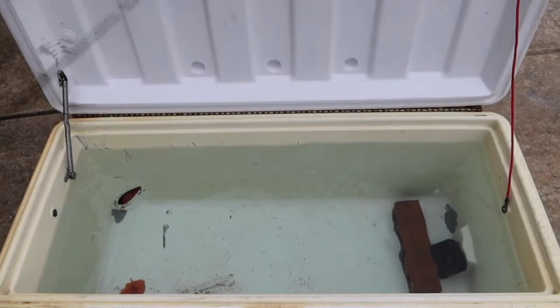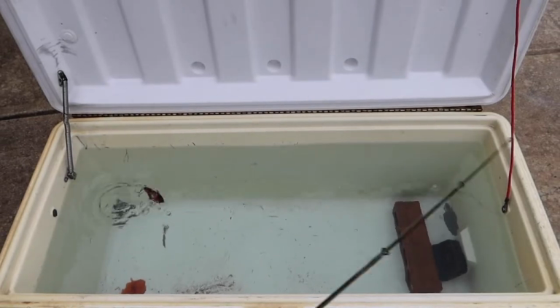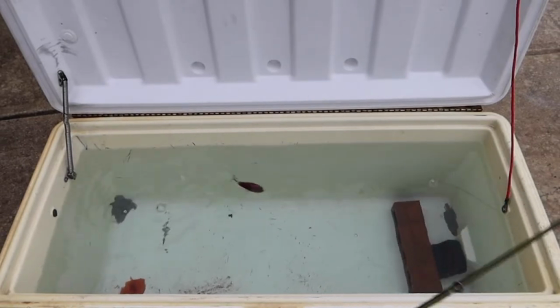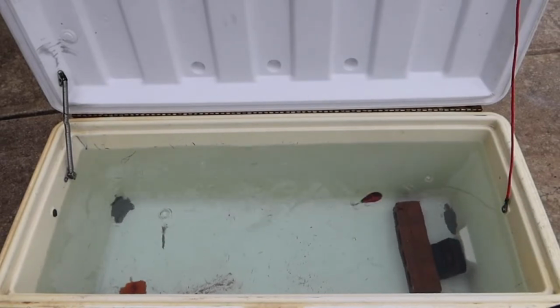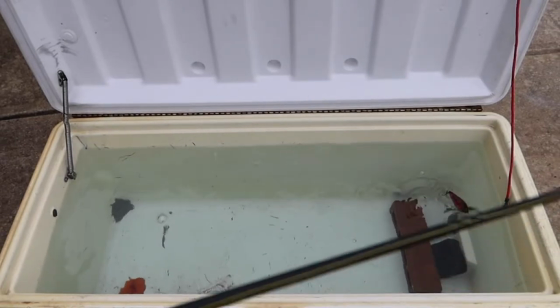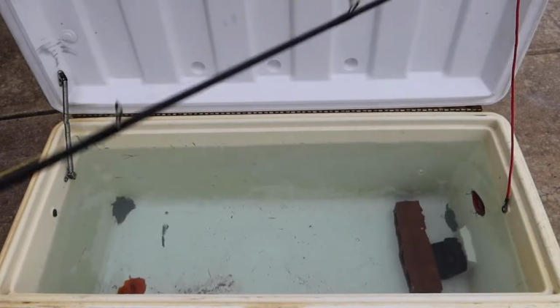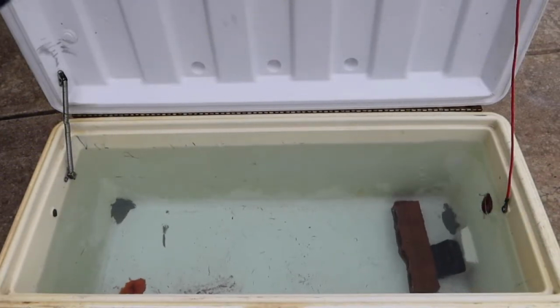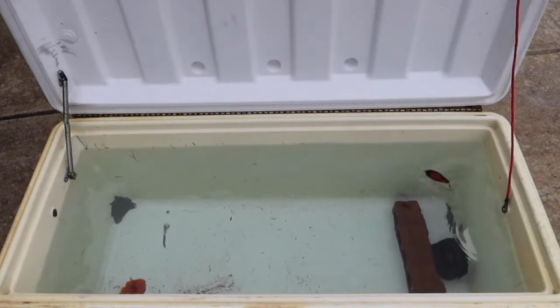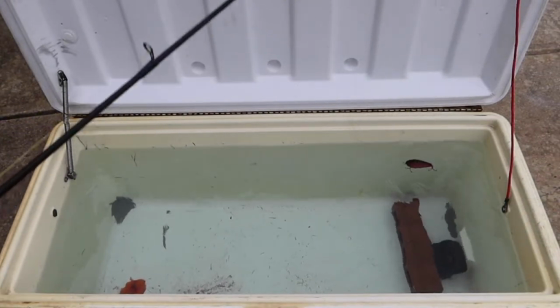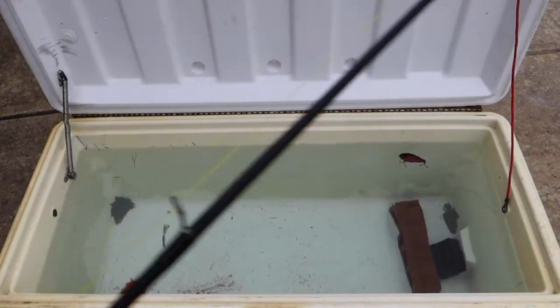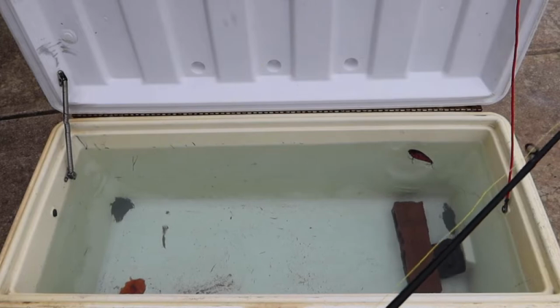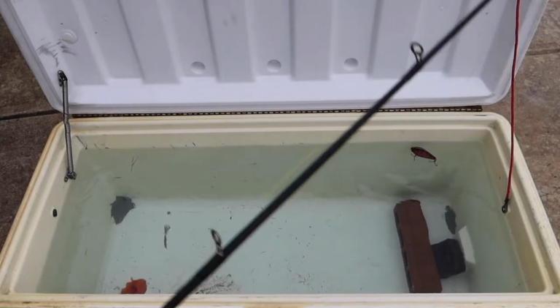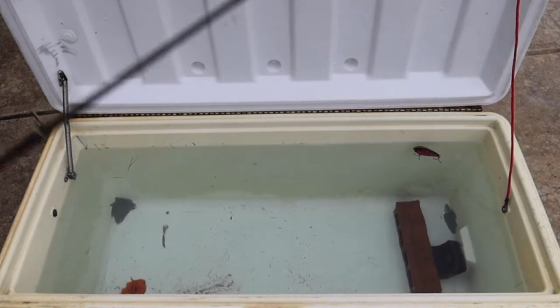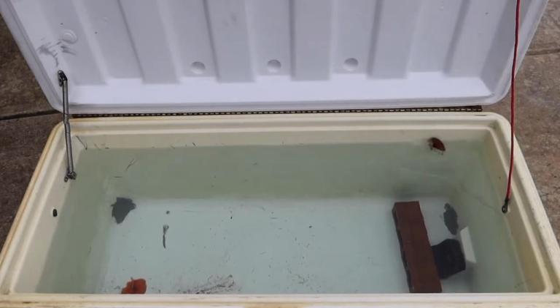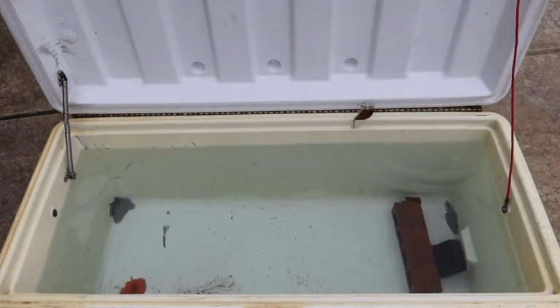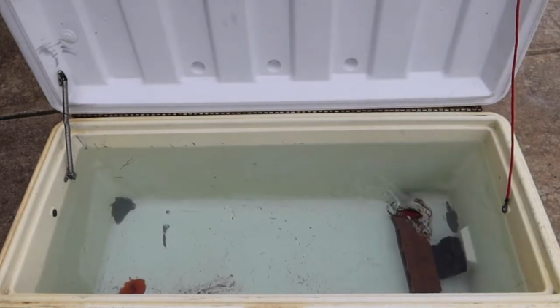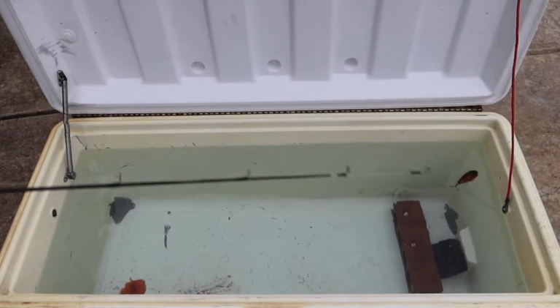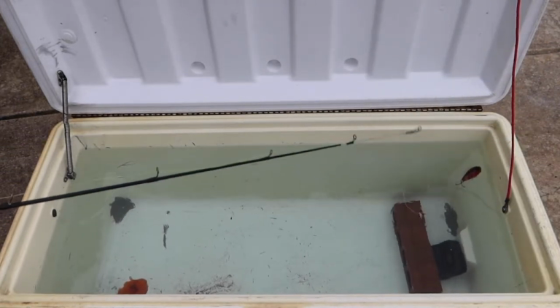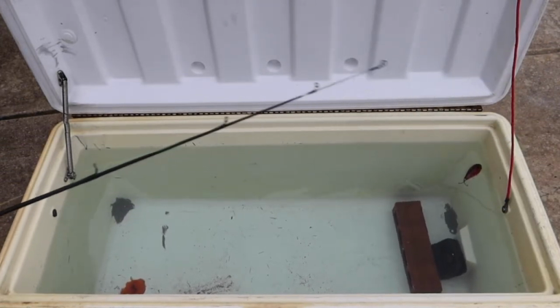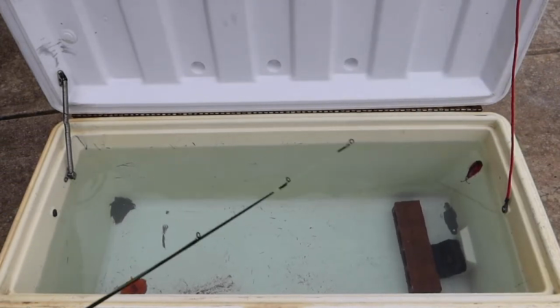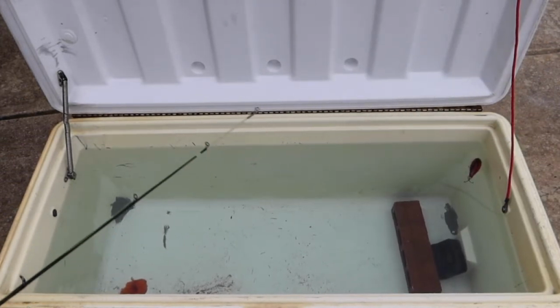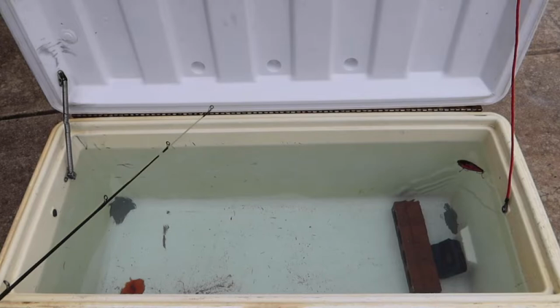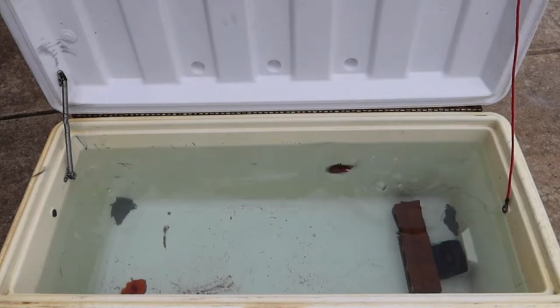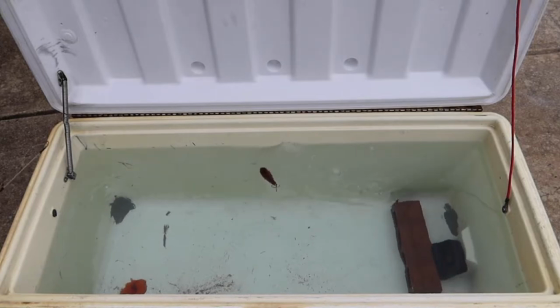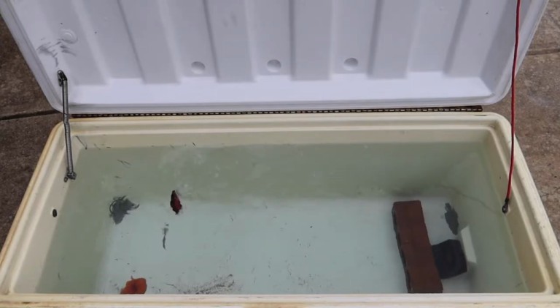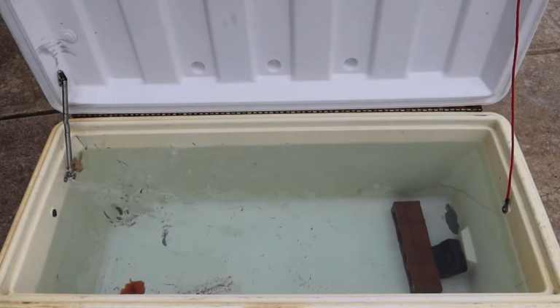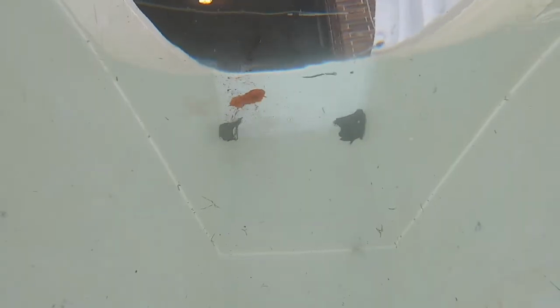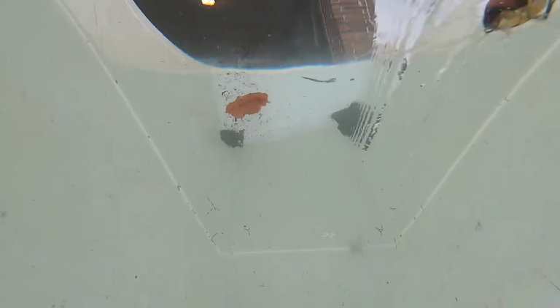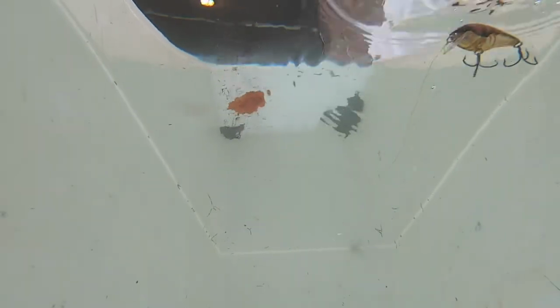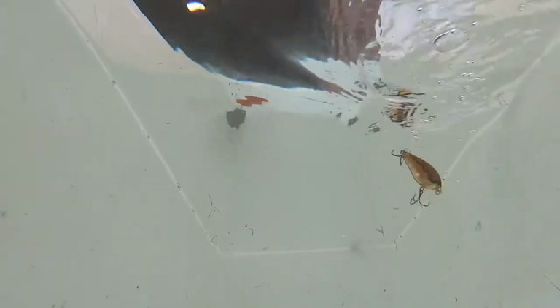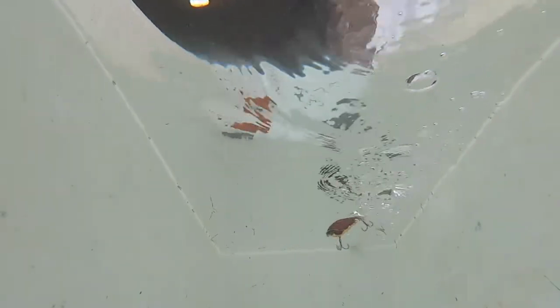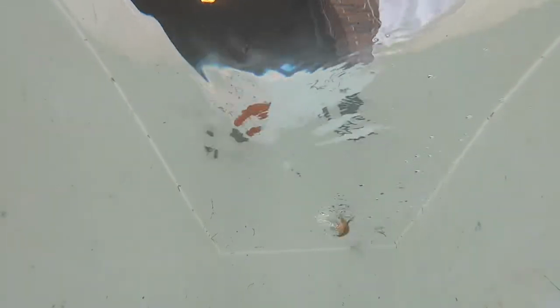Then what I'm going to be doing is actually jerking it like a jerk bait. This is what I find most successful — when you actually jerk it like a jerk bait, it gives it that little reaction strike action. Three or four pops there before we hit the end of our ice chest.